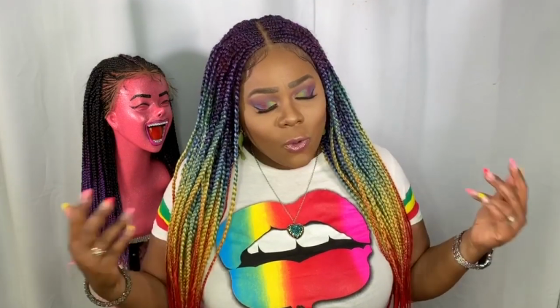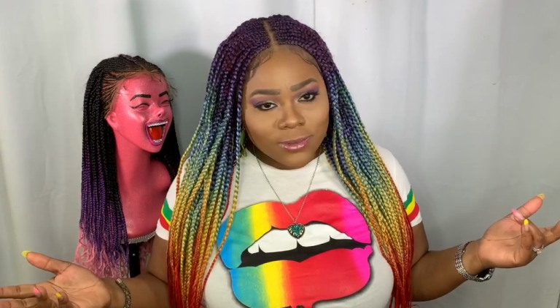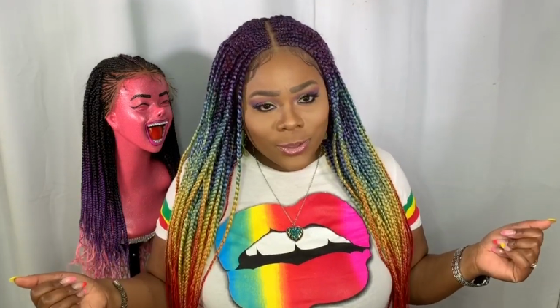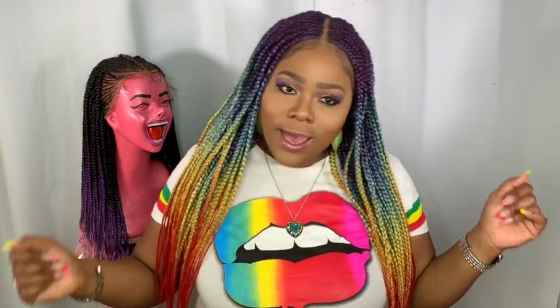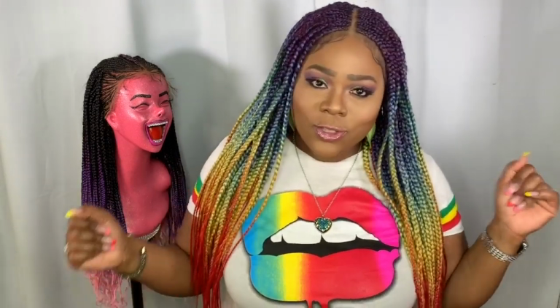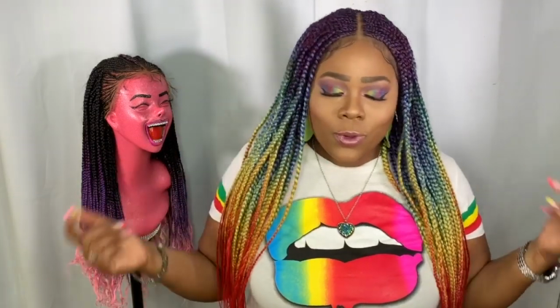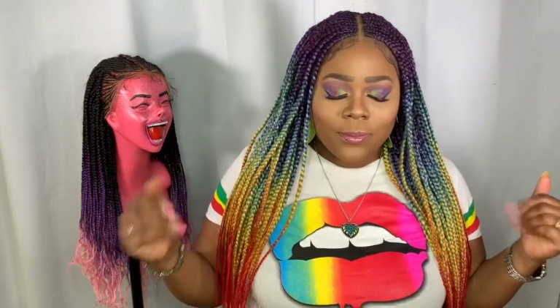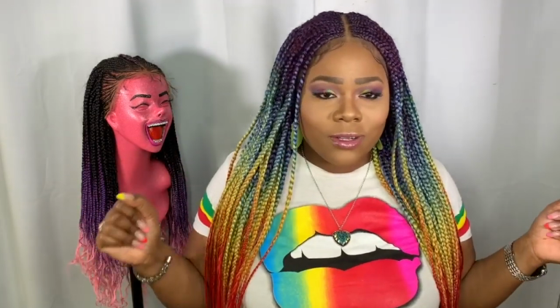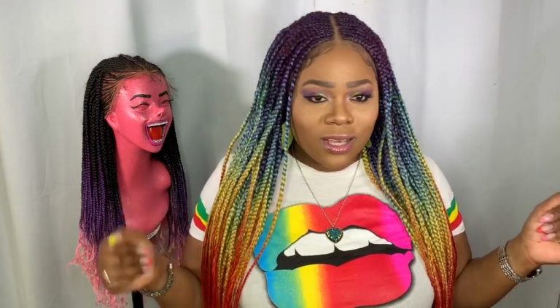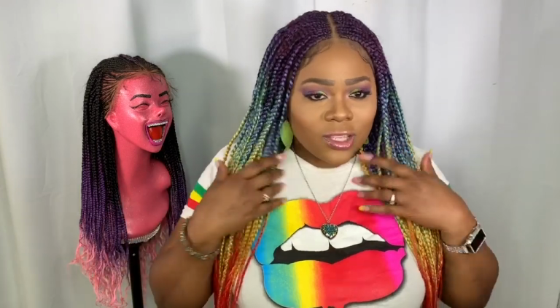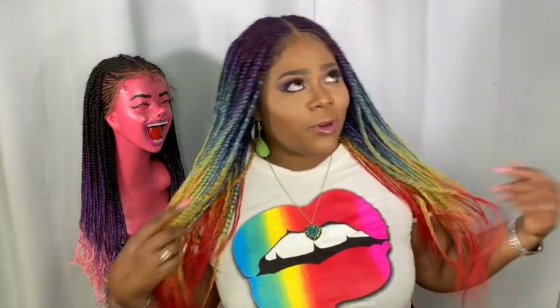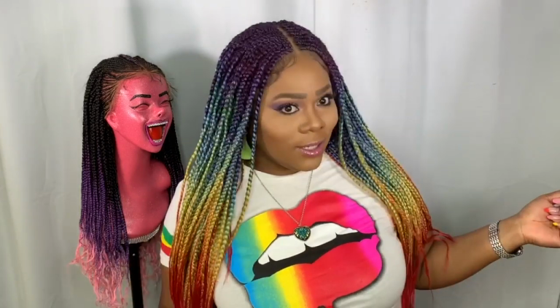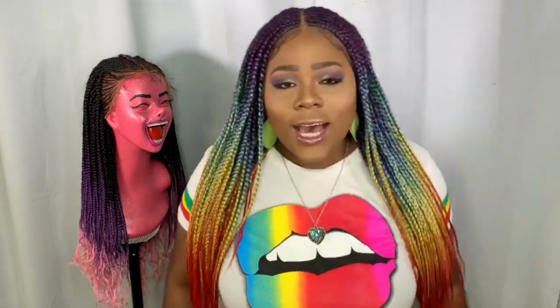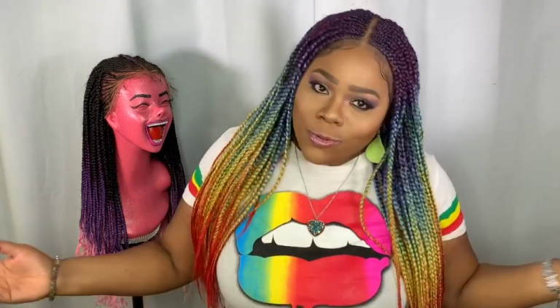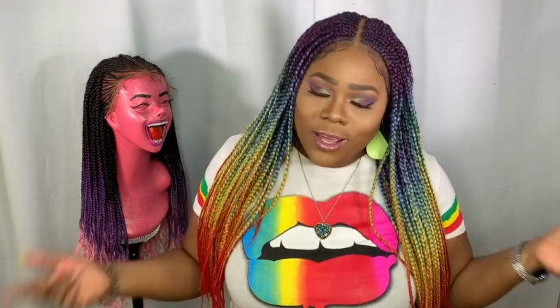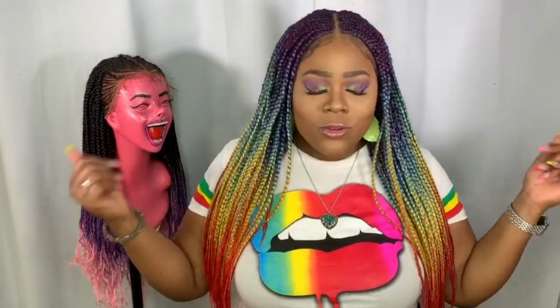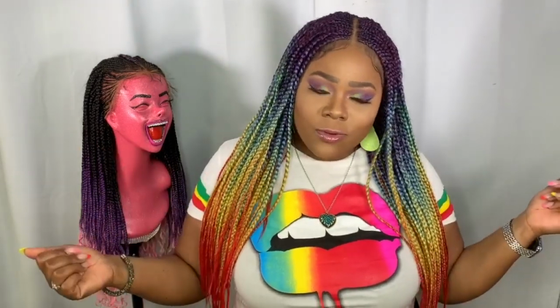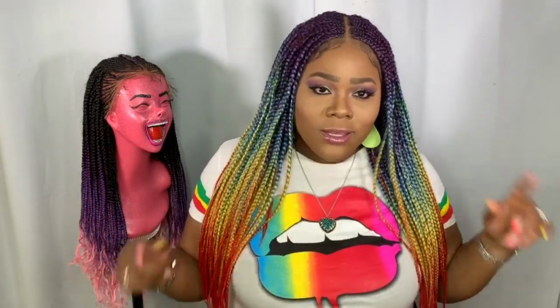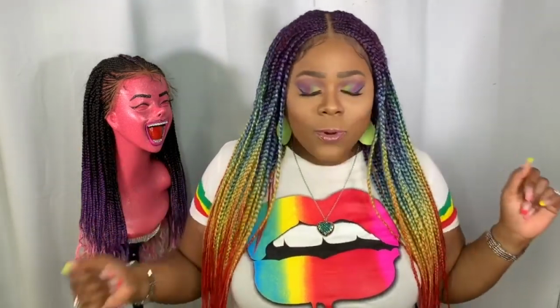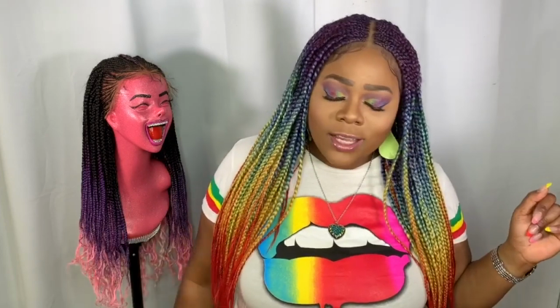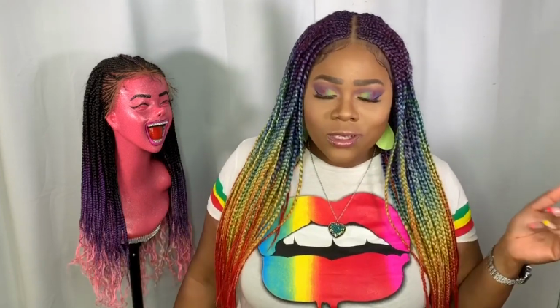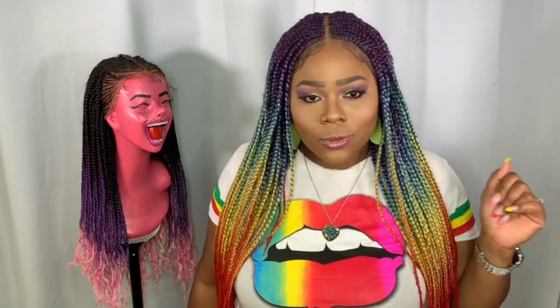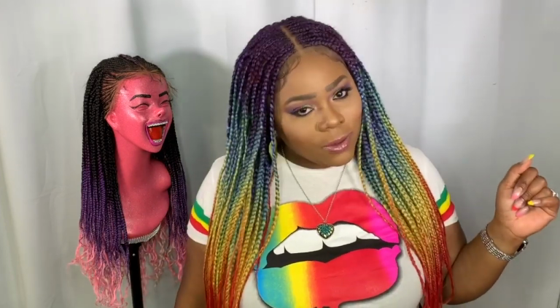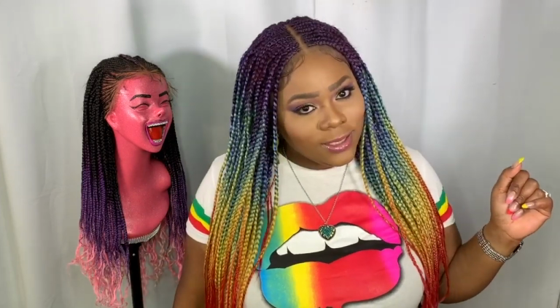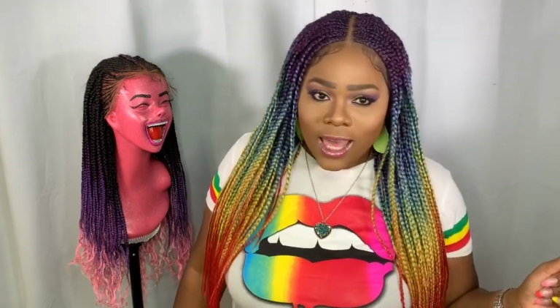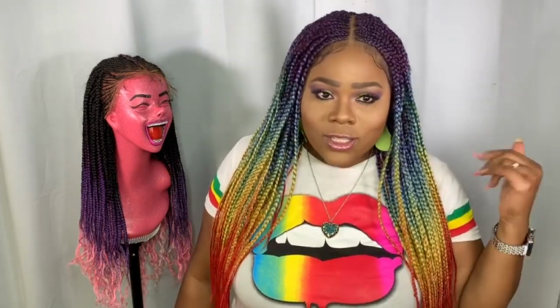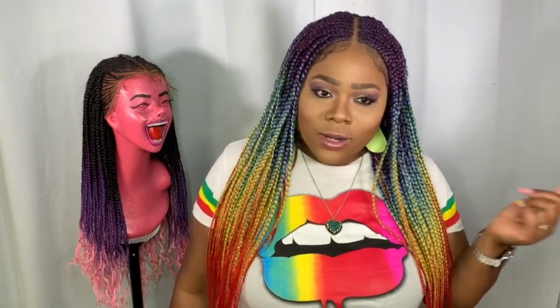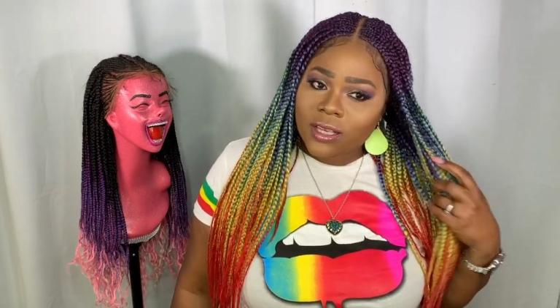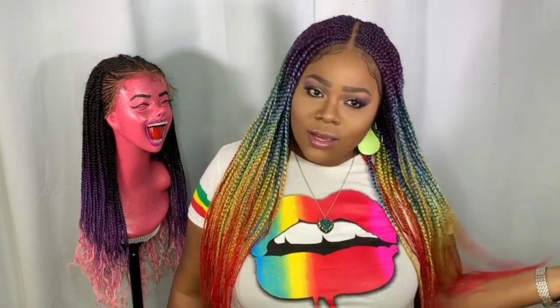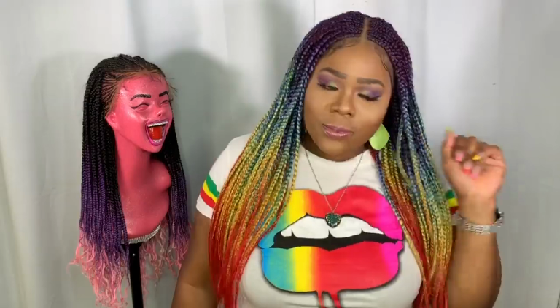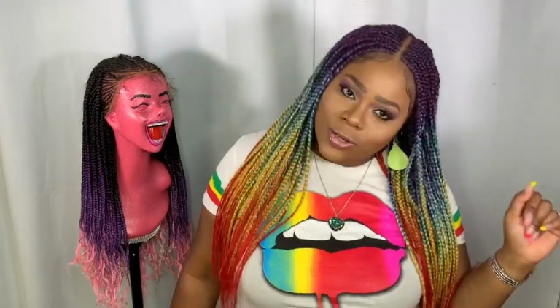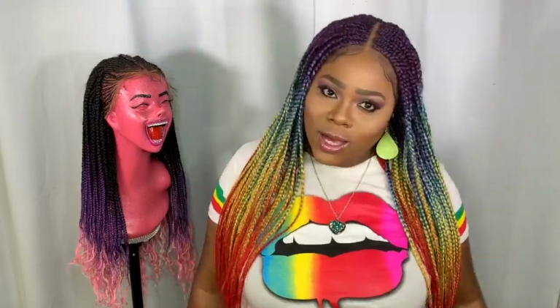Welcome to the channel, and for those who are new and stopping by for the first time, if you haven't already, go hit that subscribe button and turn on post notifications so you don't miss an upload from me. If you want to see more on this hair, please continue to watch.